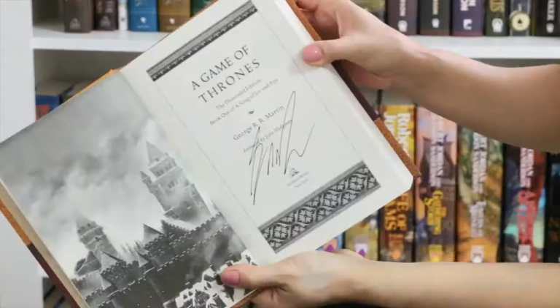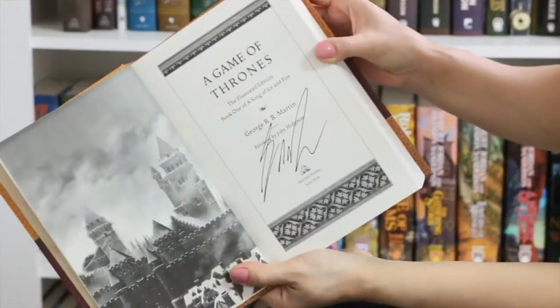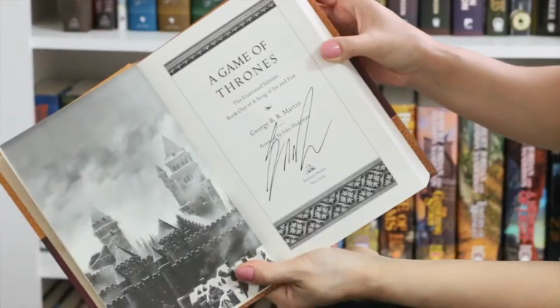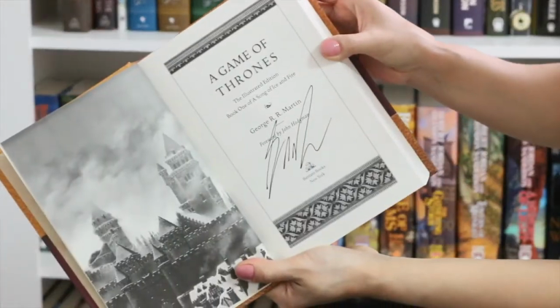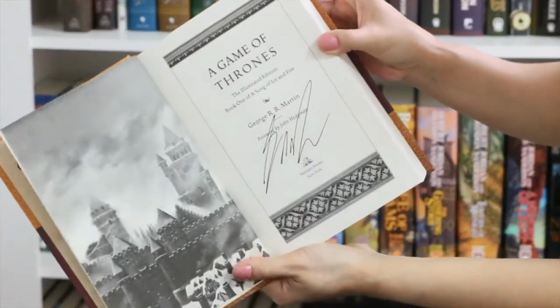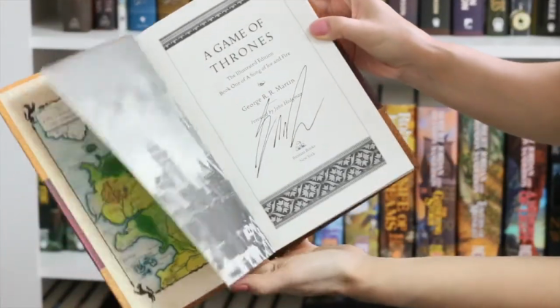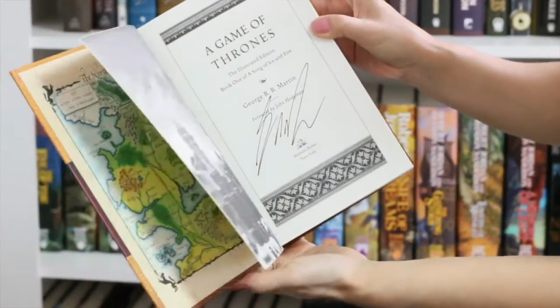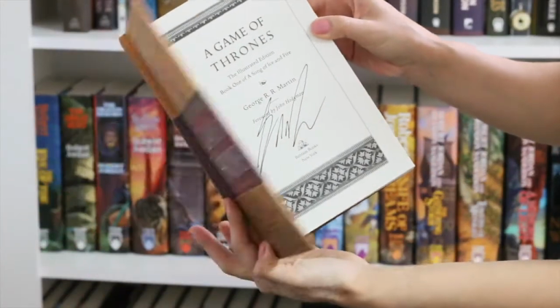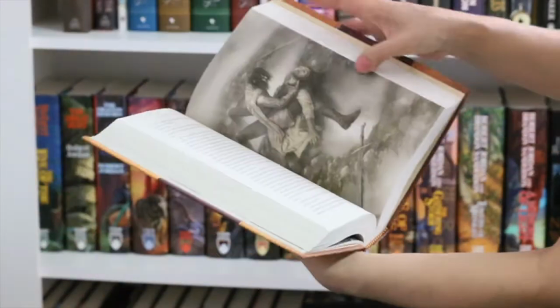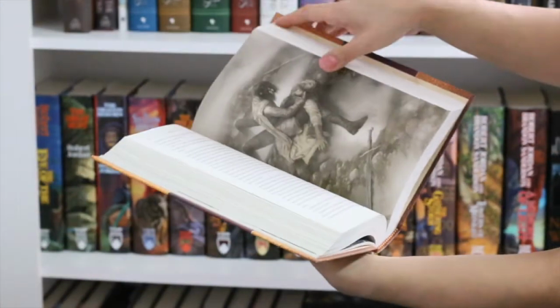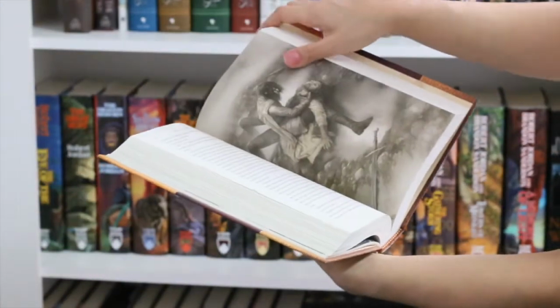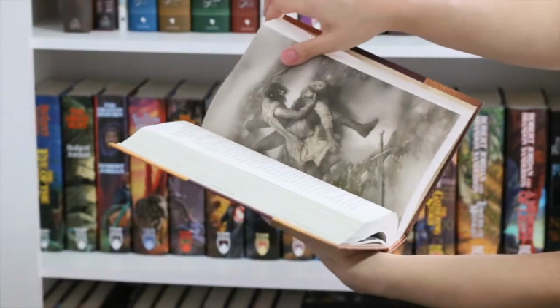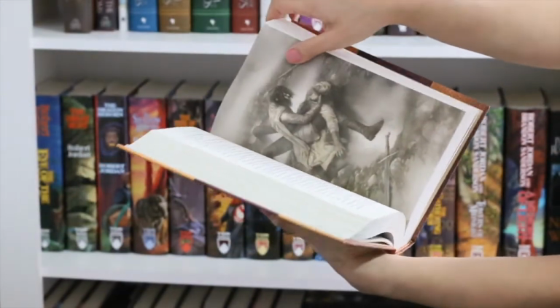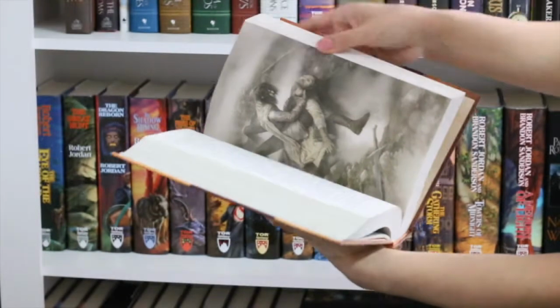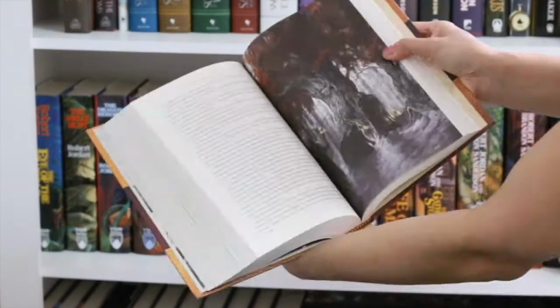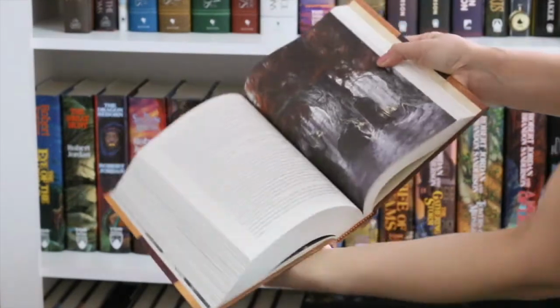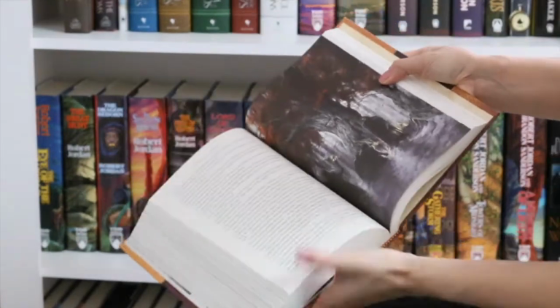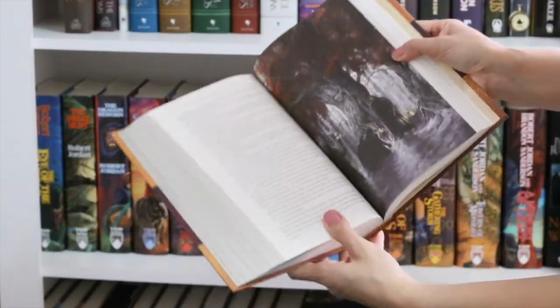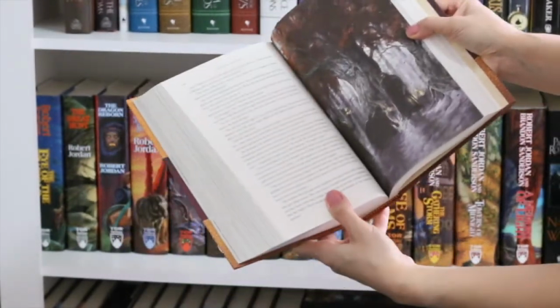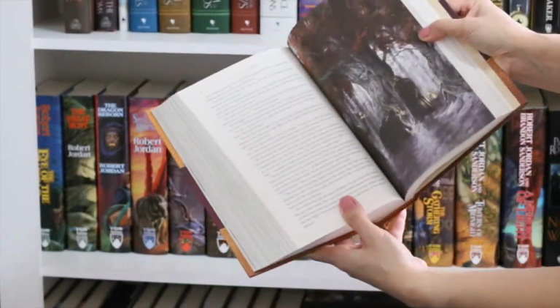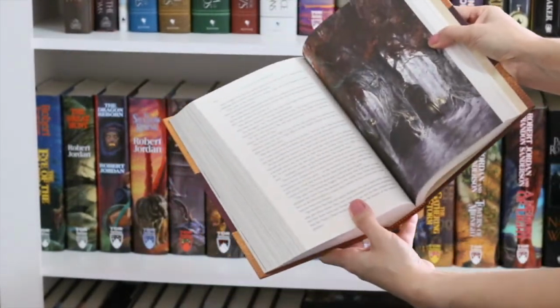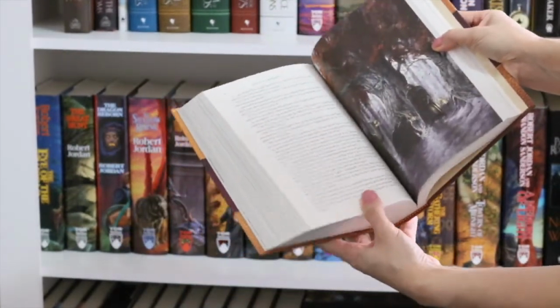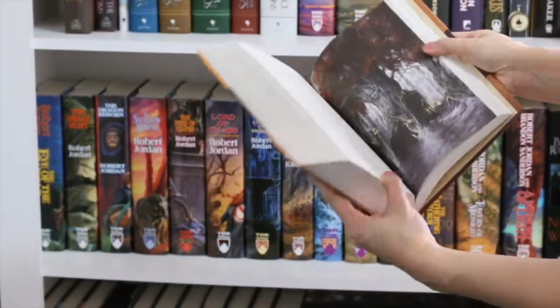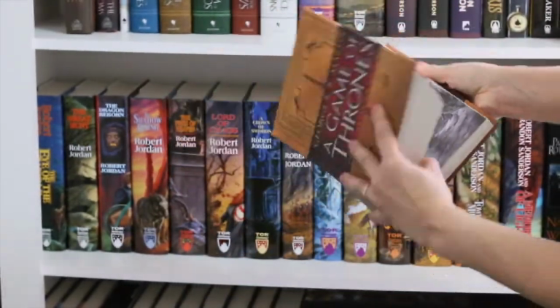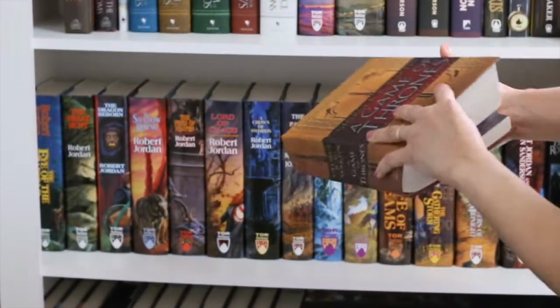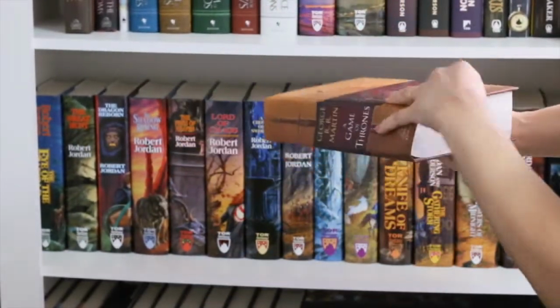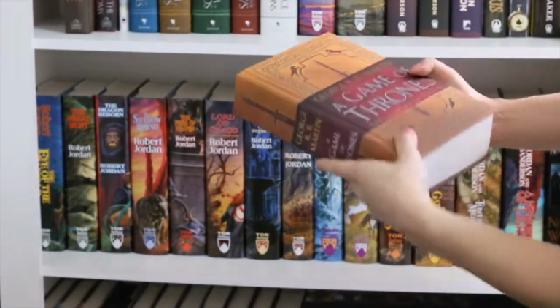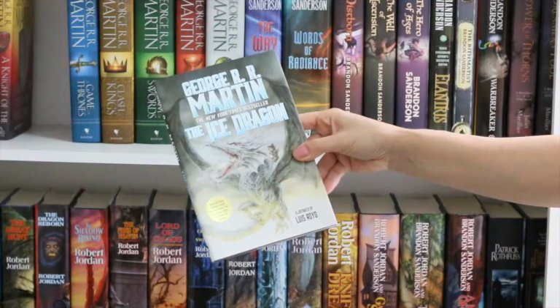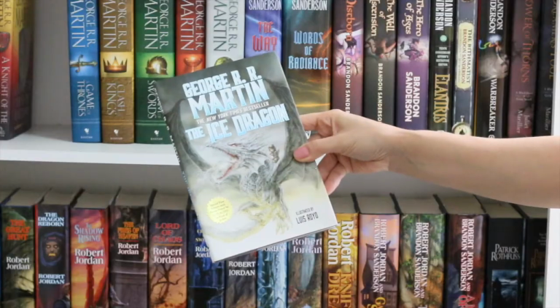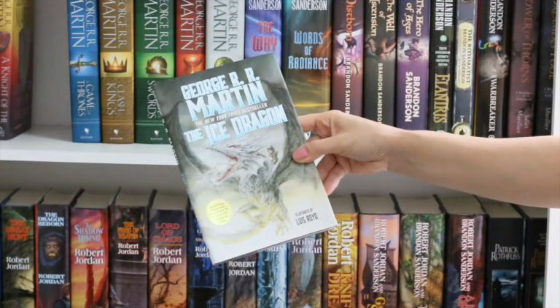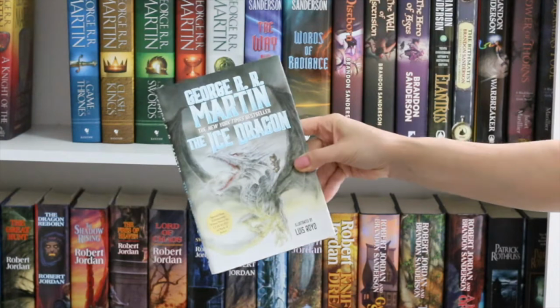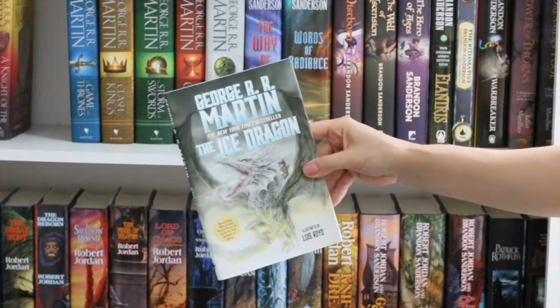A Game of Thrones, an illustrated edition — this one is signed by George R.R. Martin. A really nice edition, strongly recommended, full of color and black and white illustrations.